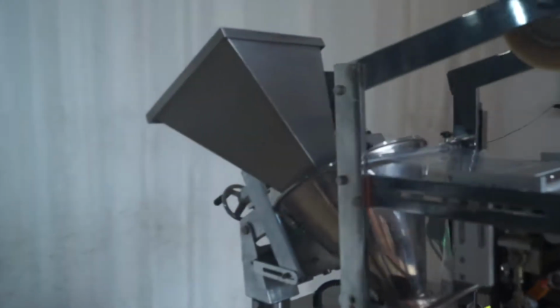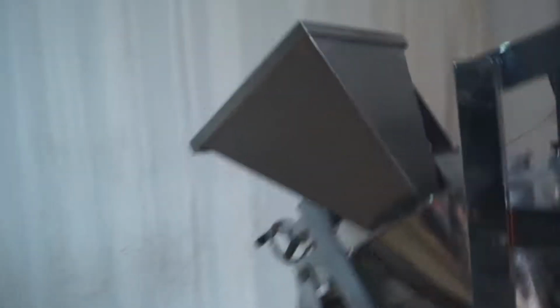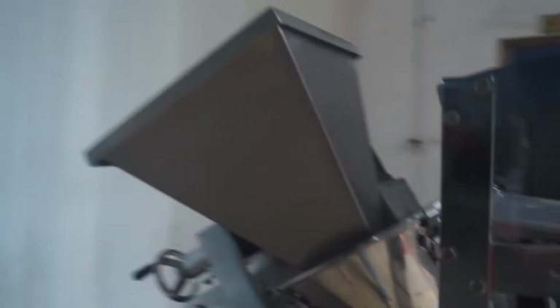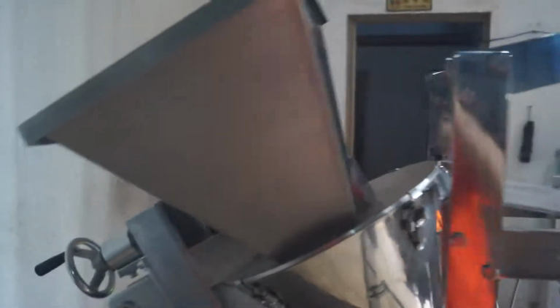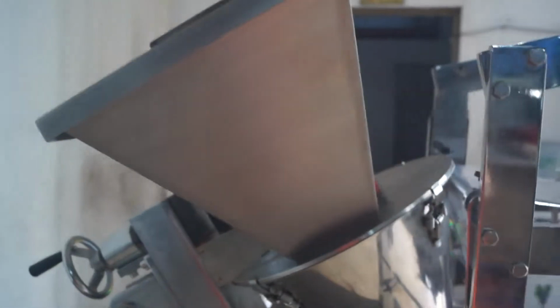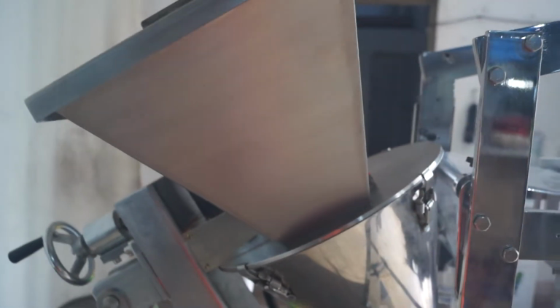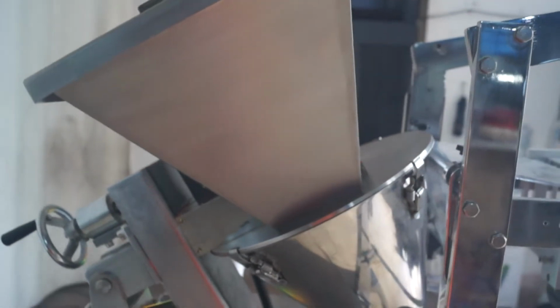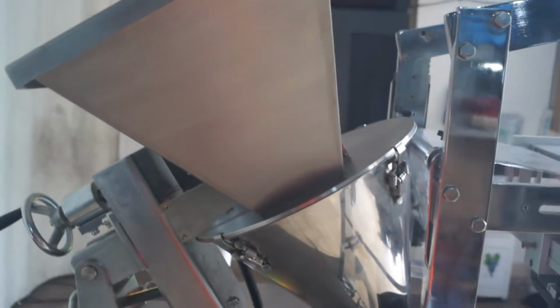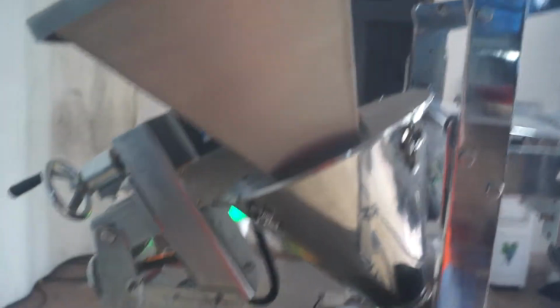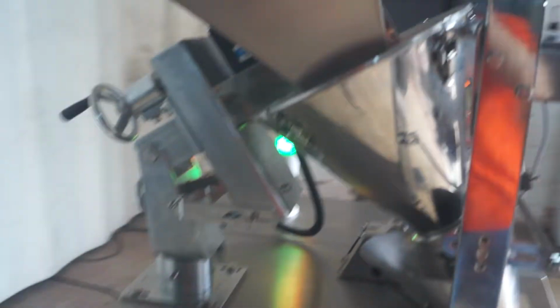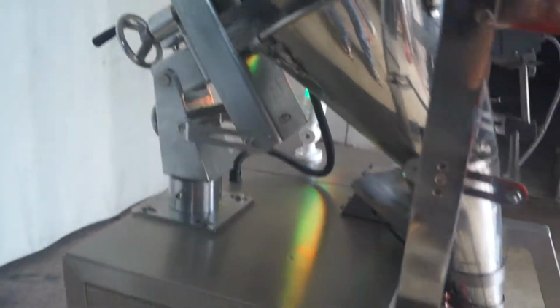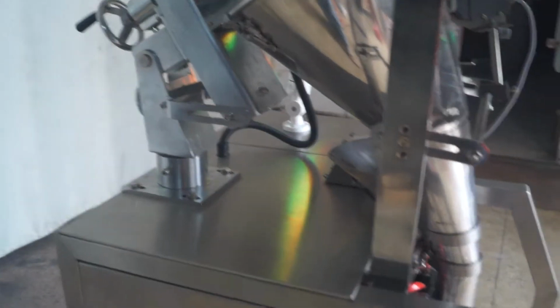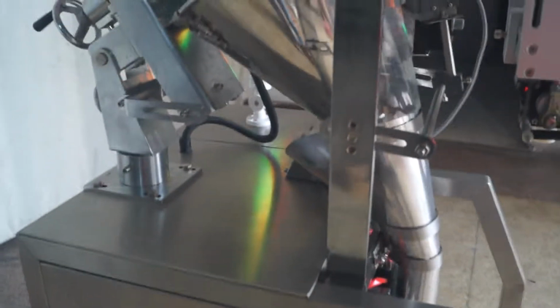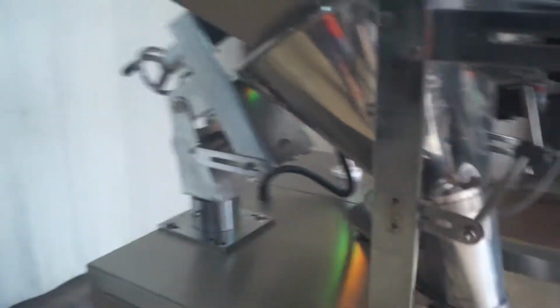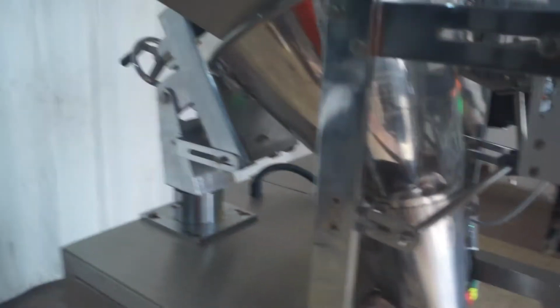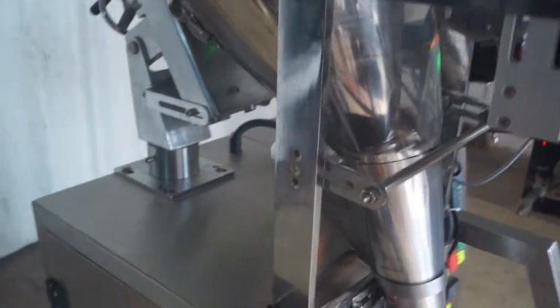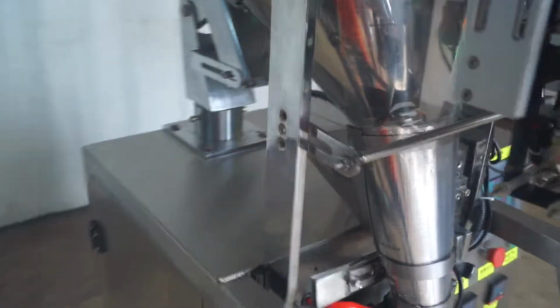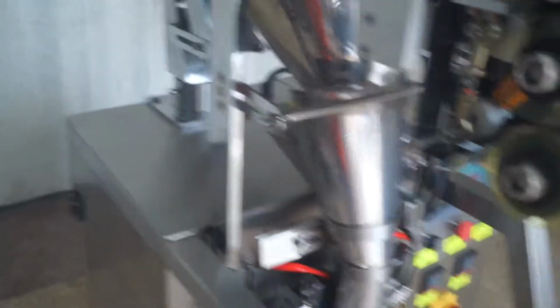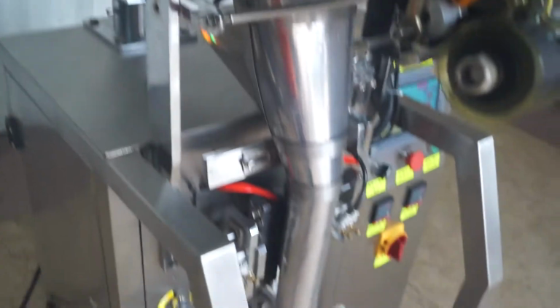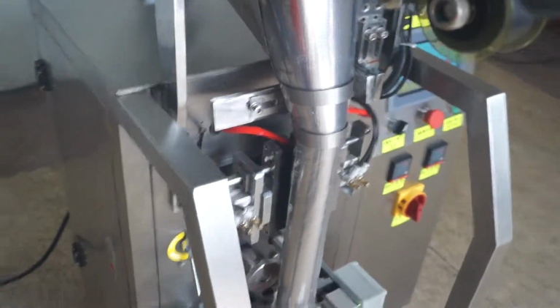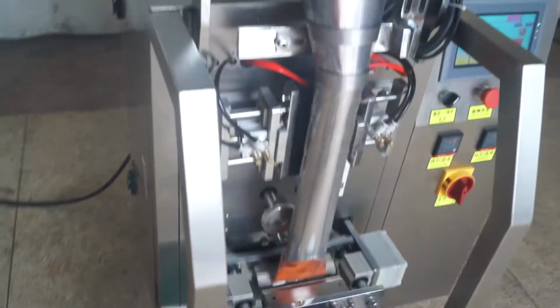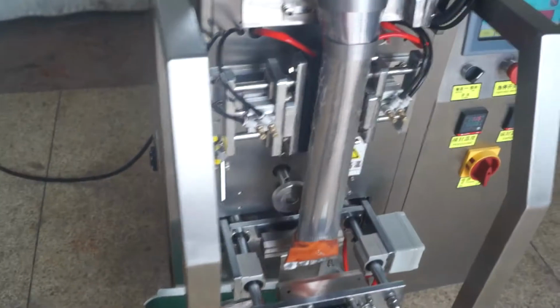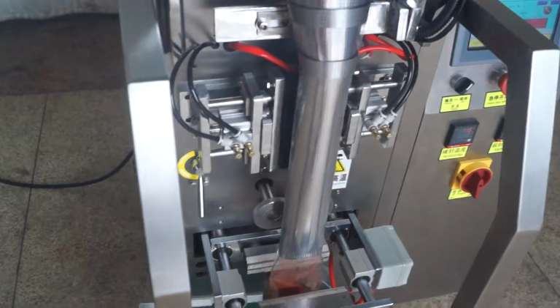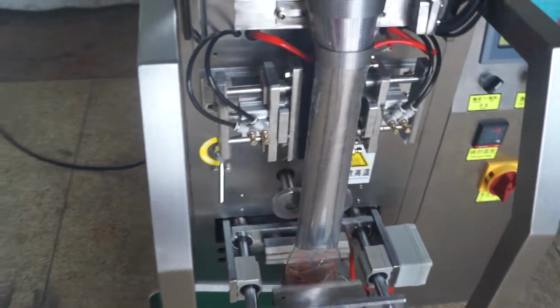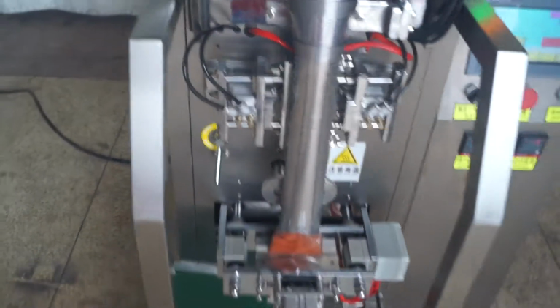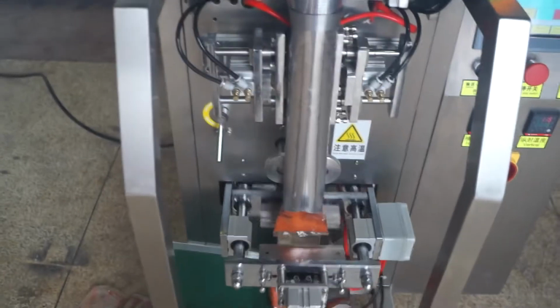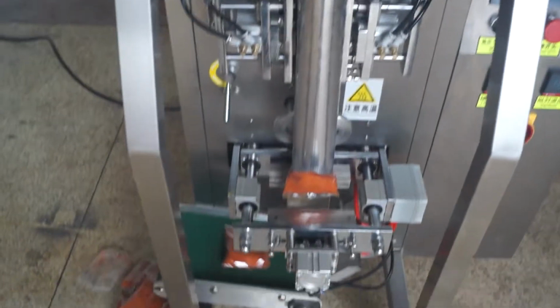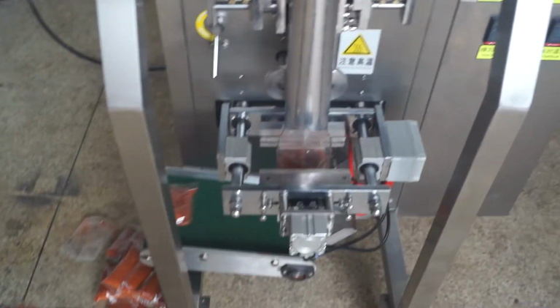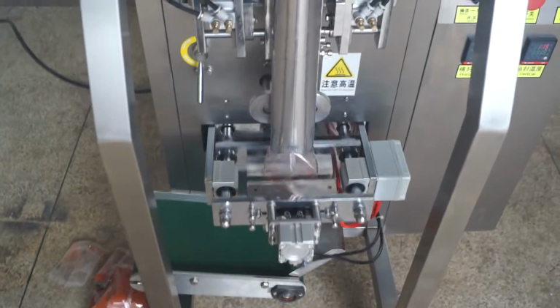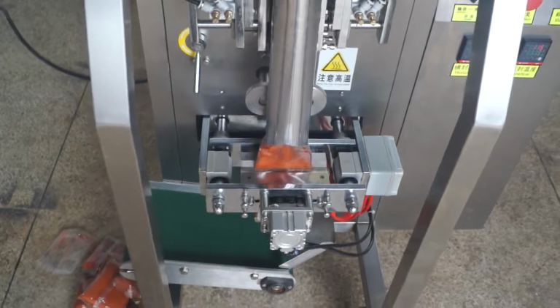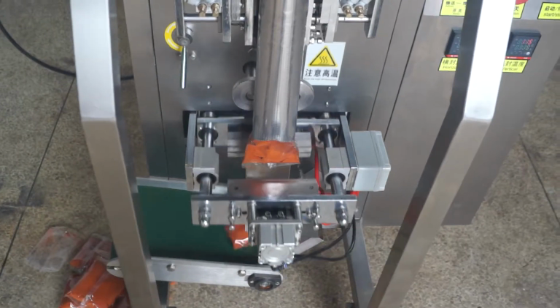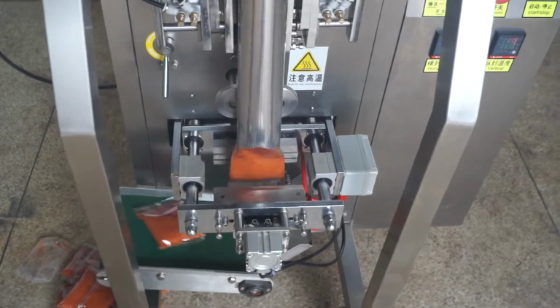Put the powder into the hopper and then the powder will fill the bag former. The machine will make the bag and seal well.